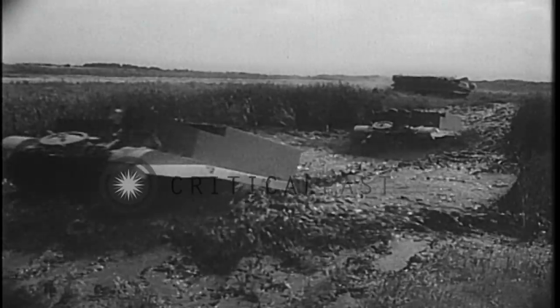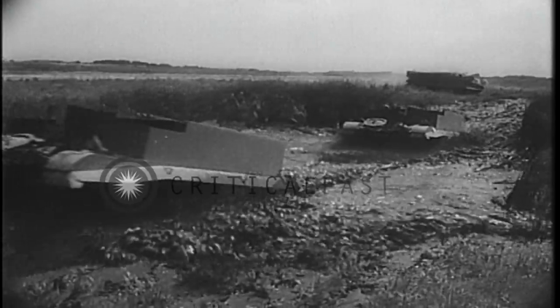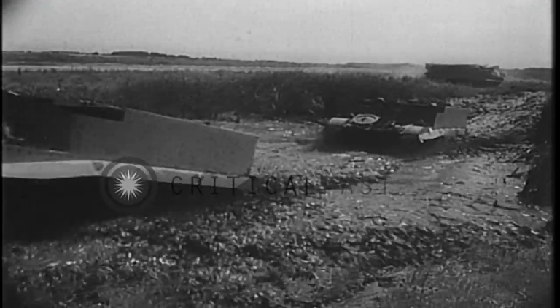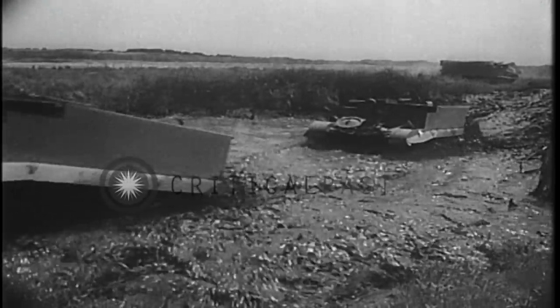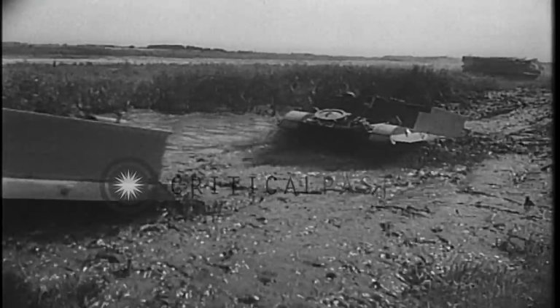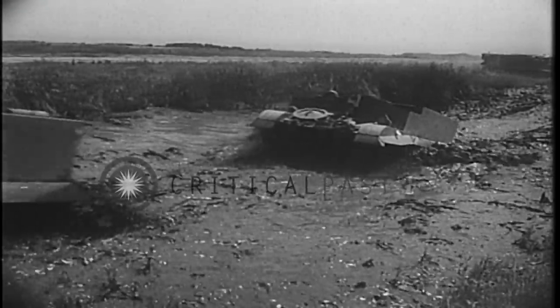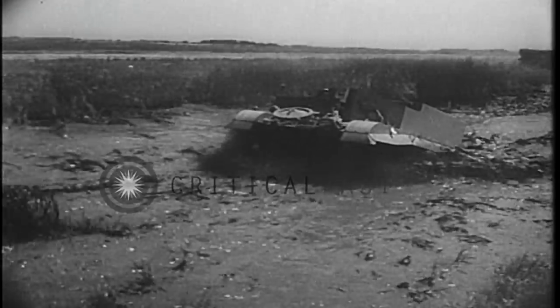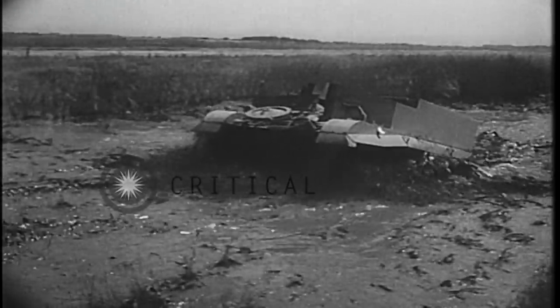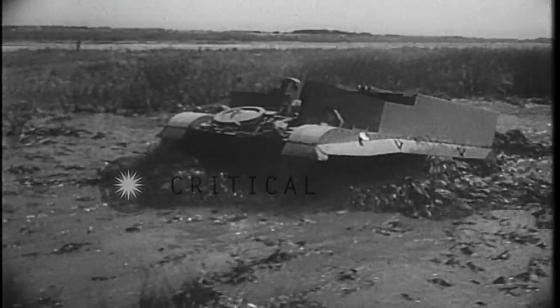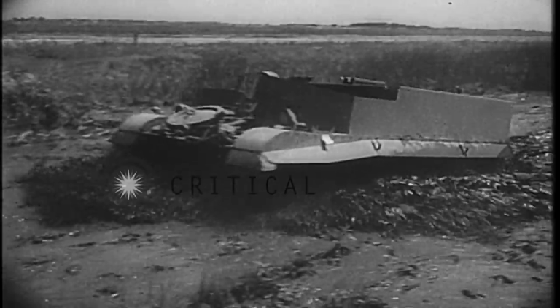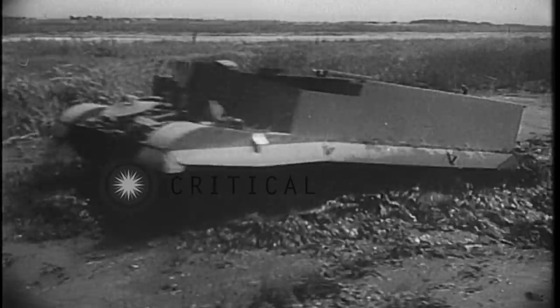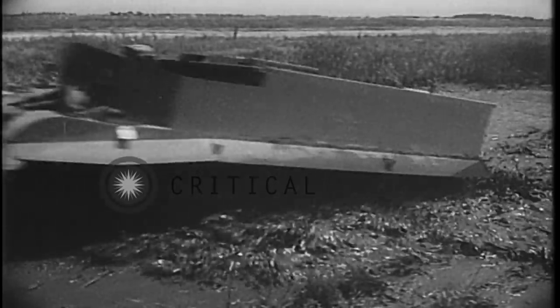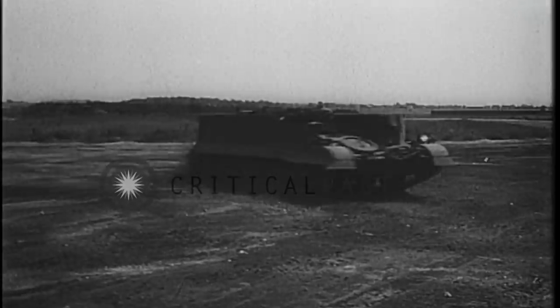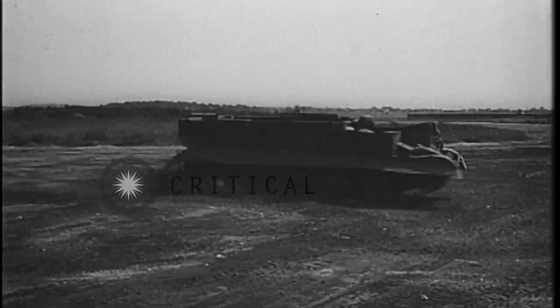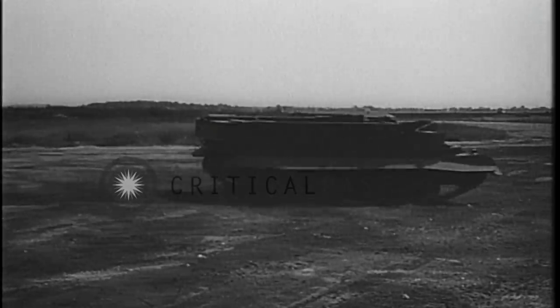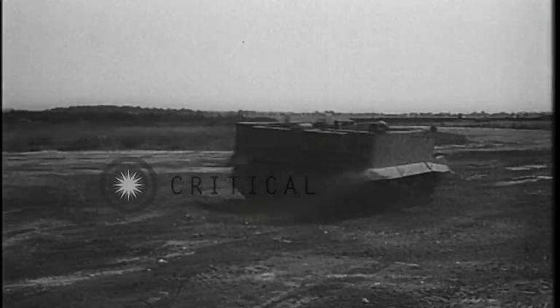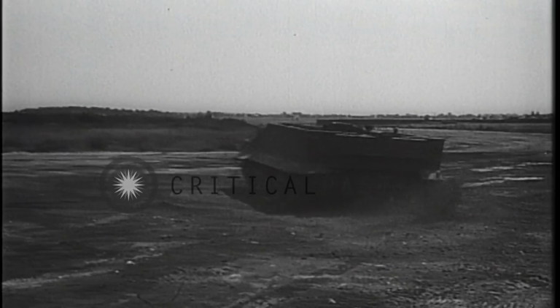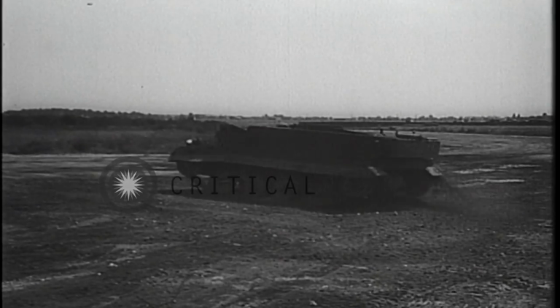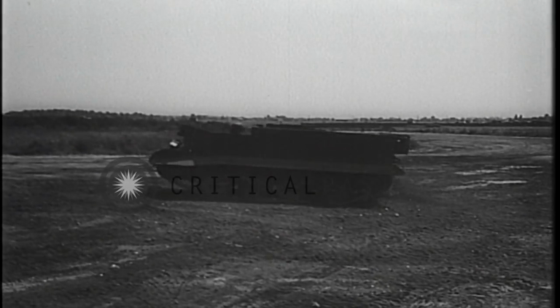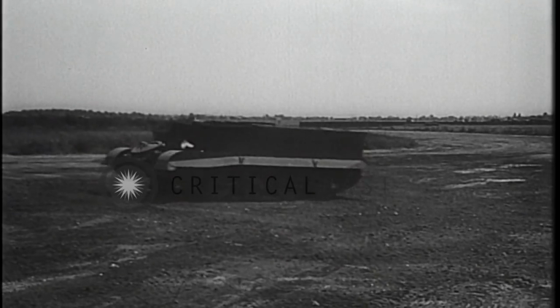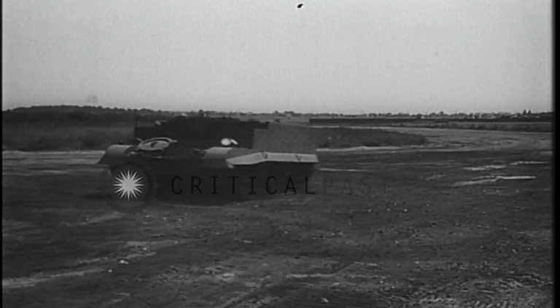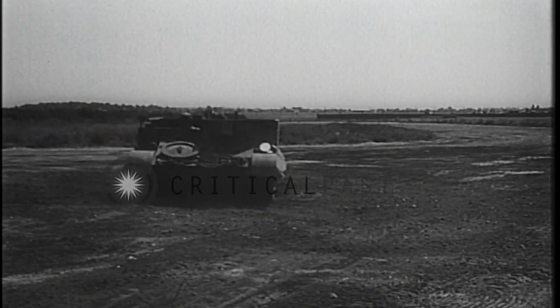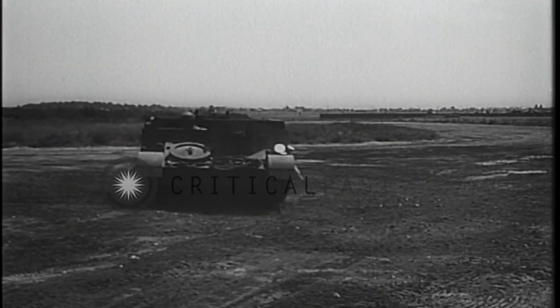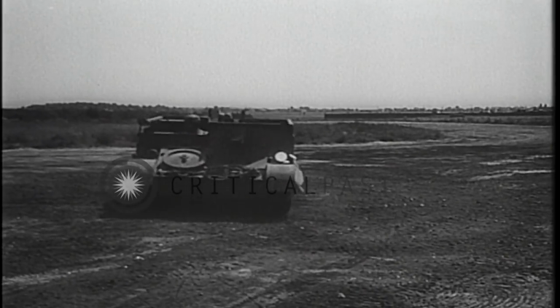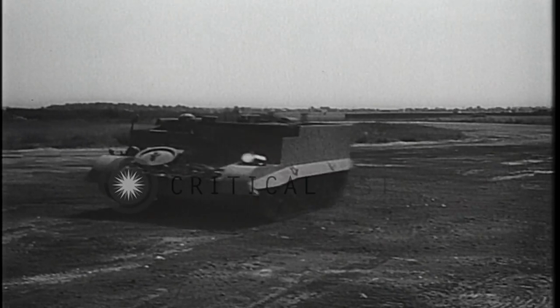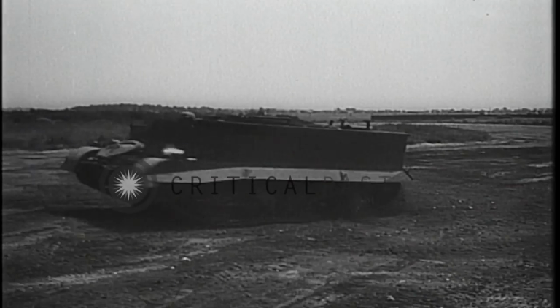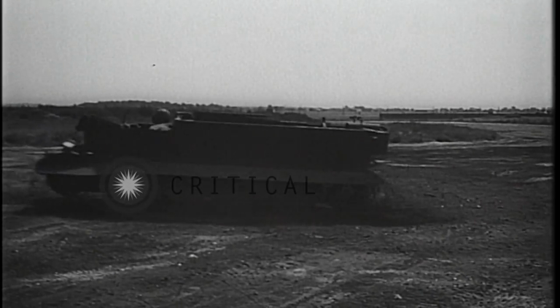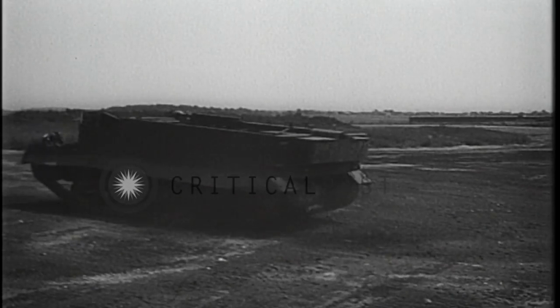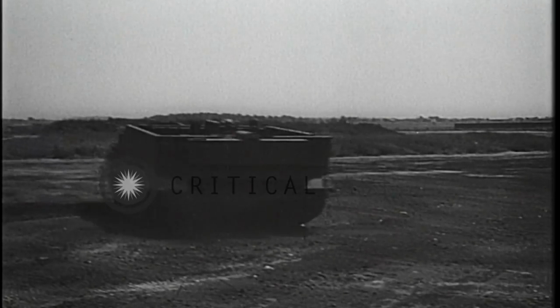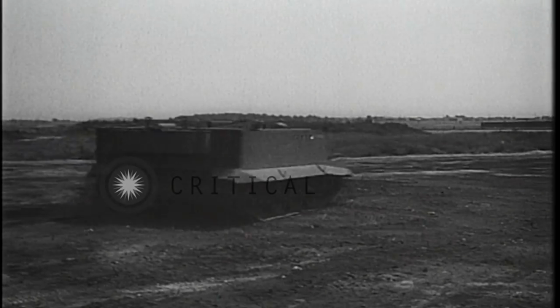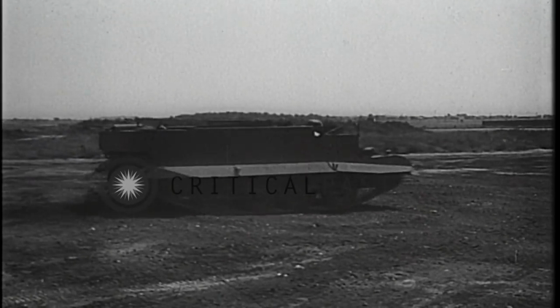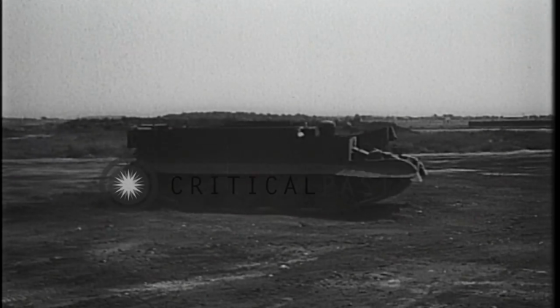Ditches and soggy swamps can't stop or even slow the carrier. Easily controlled, it can swing around in almost no space at all.